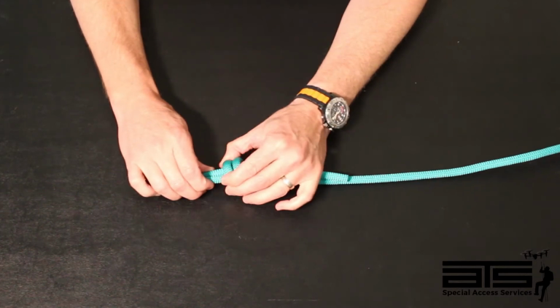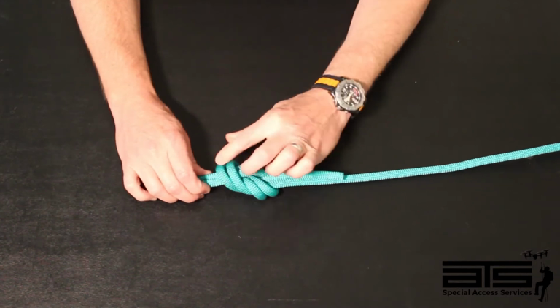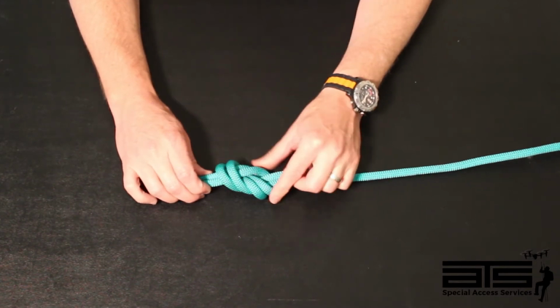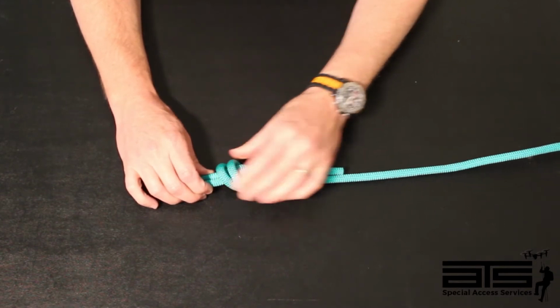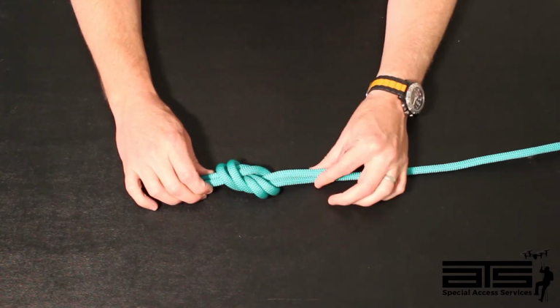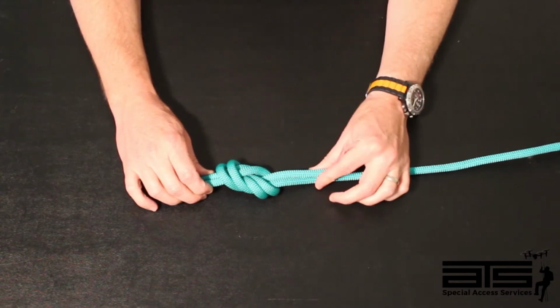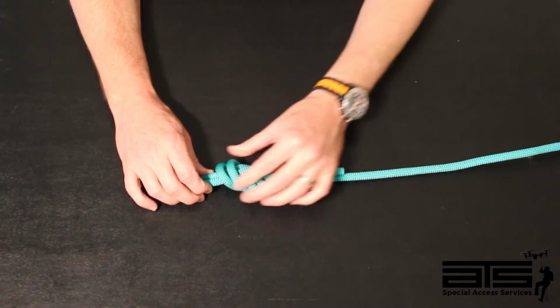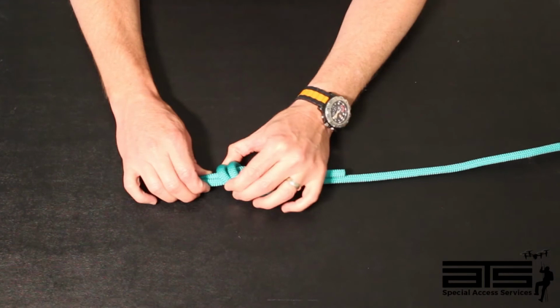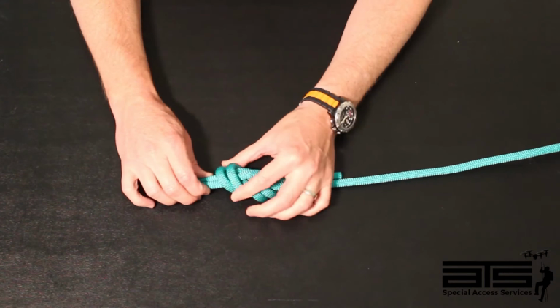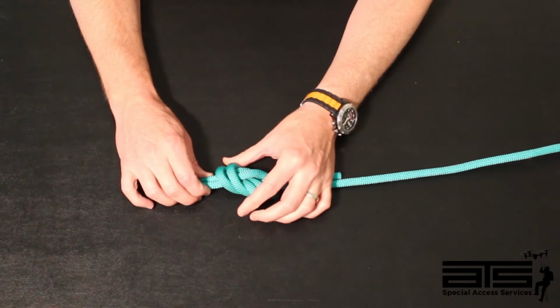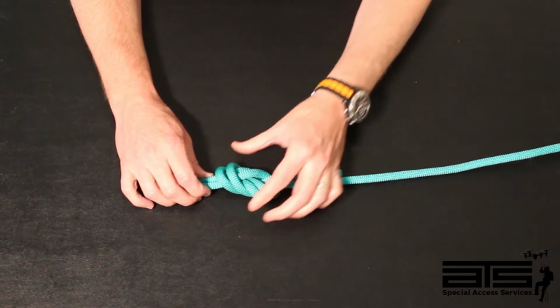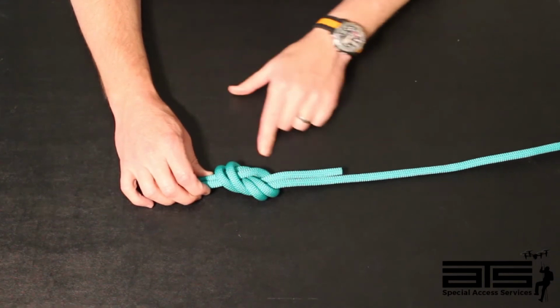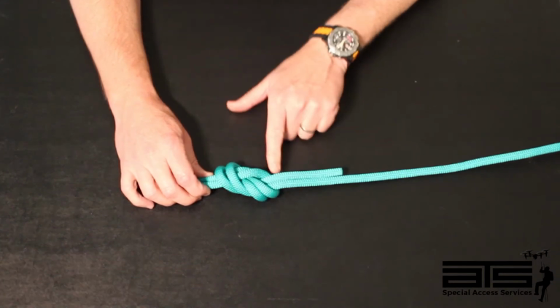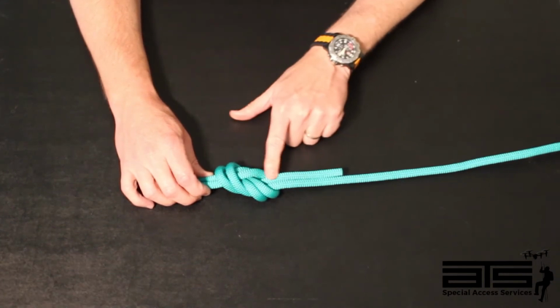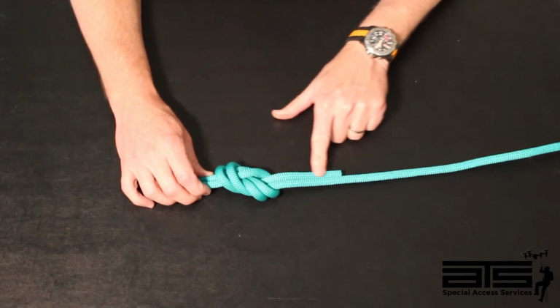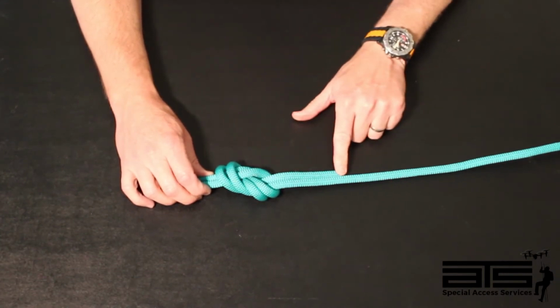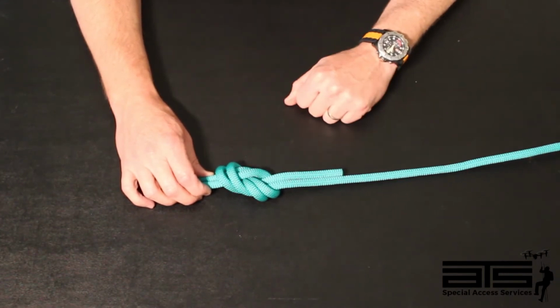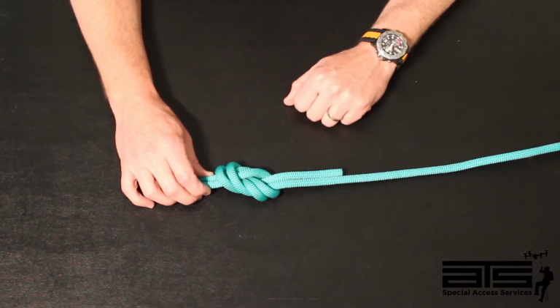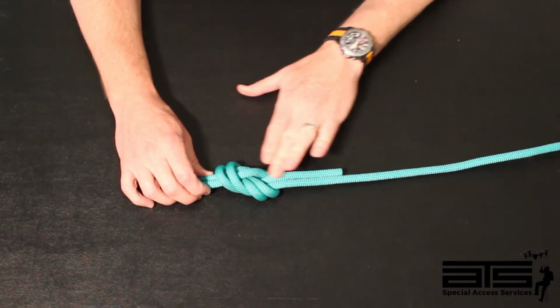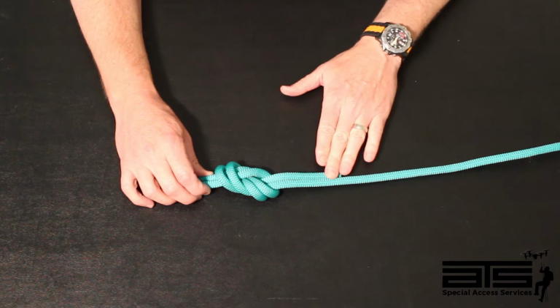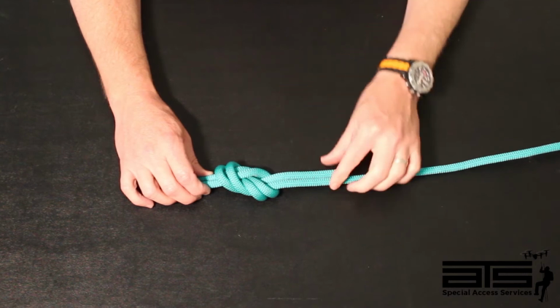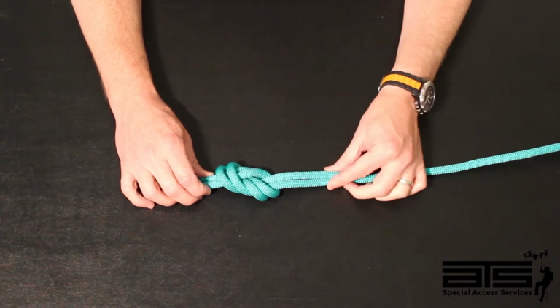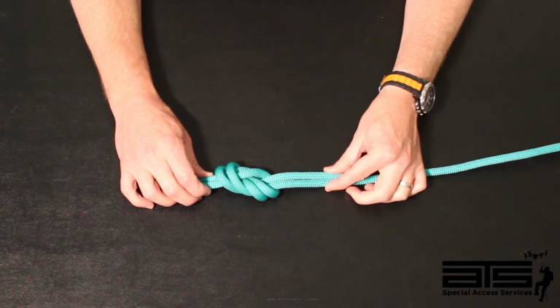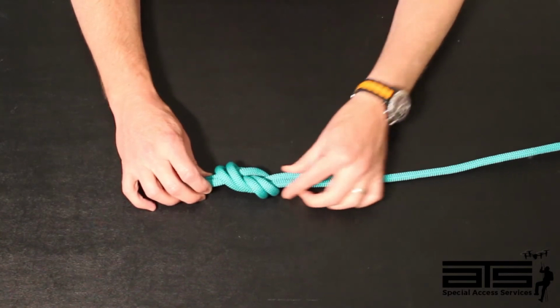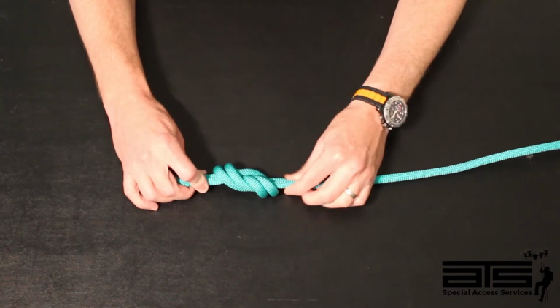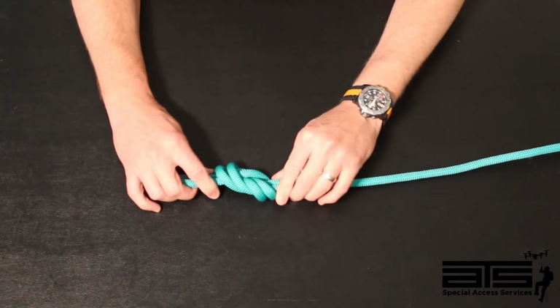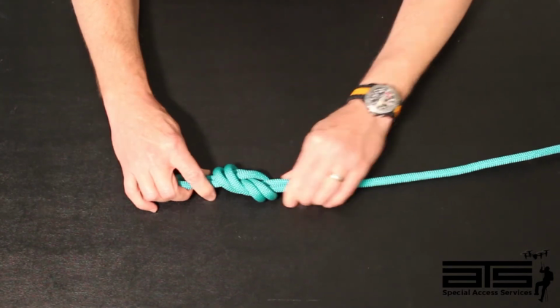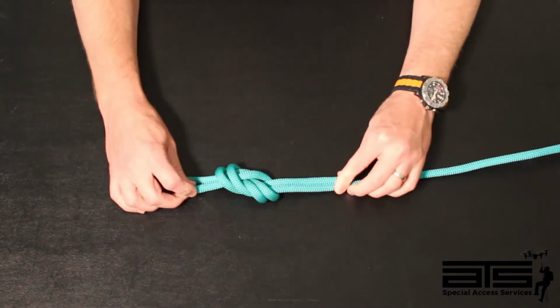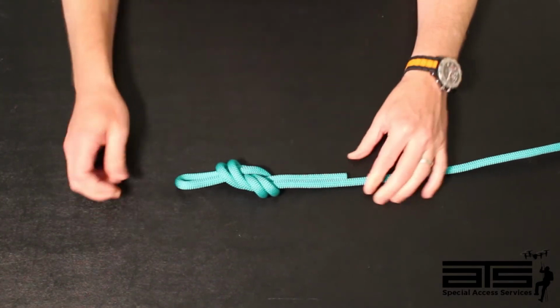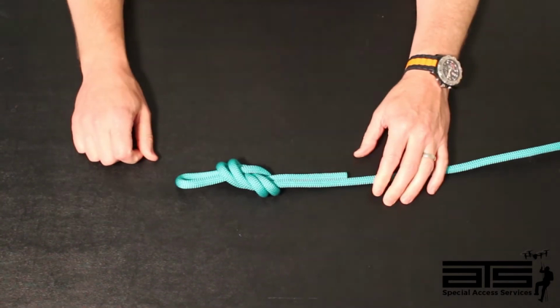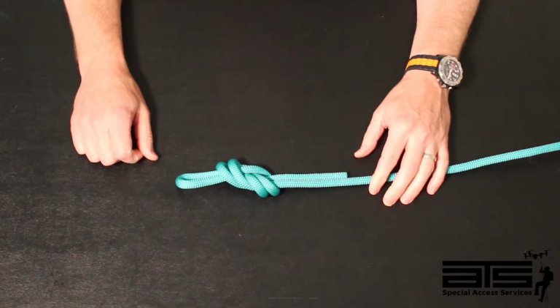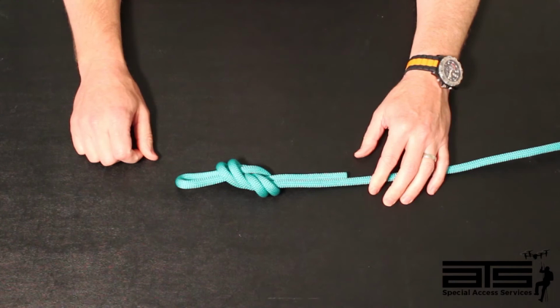When it's not crossed over and it's dressed well, it's going to untie easier. And then lastly, we want to have about 3 to 4 inches of a tail on there. And that is going to be the figure 8 on a bight.